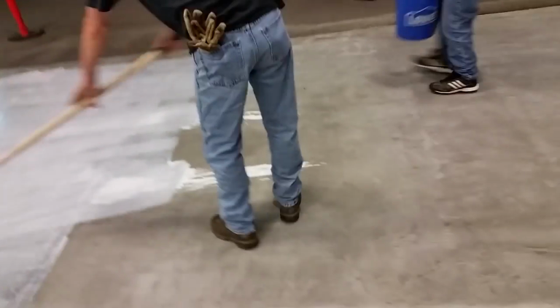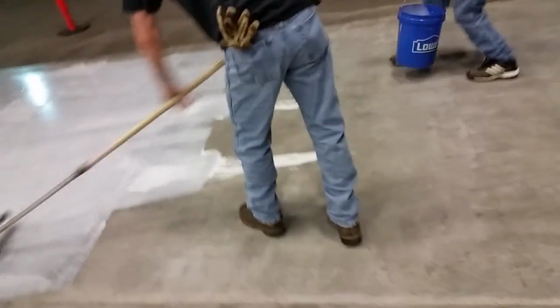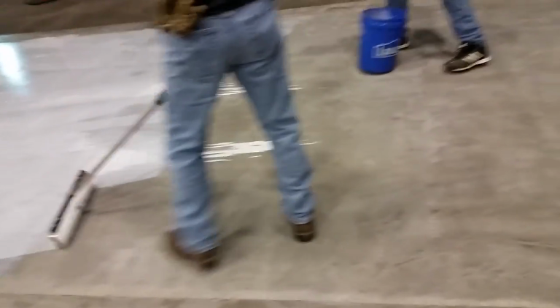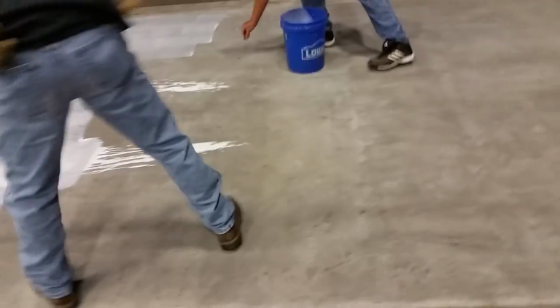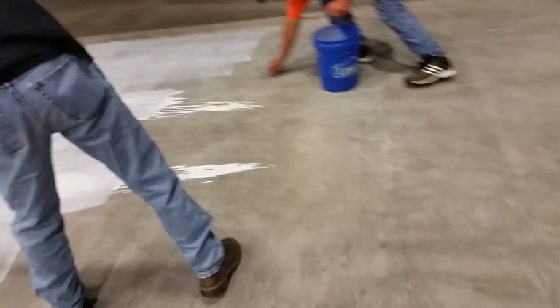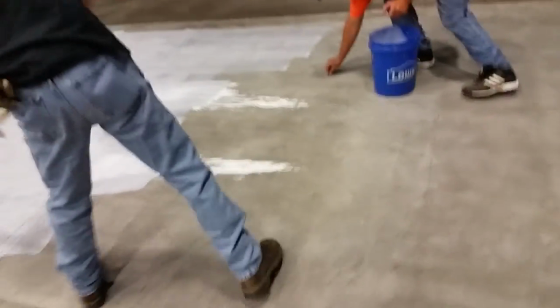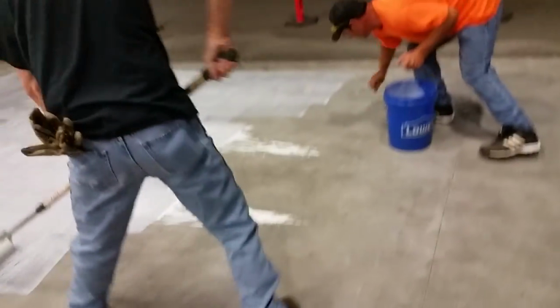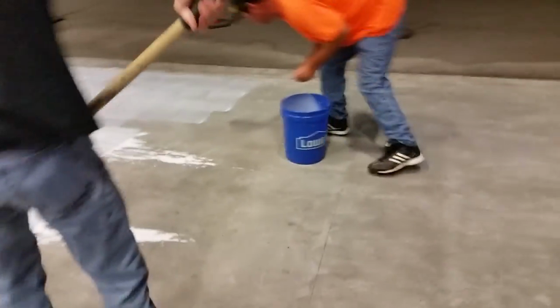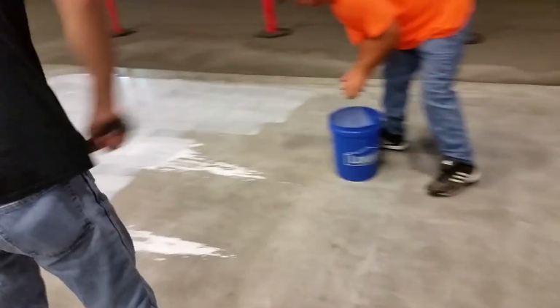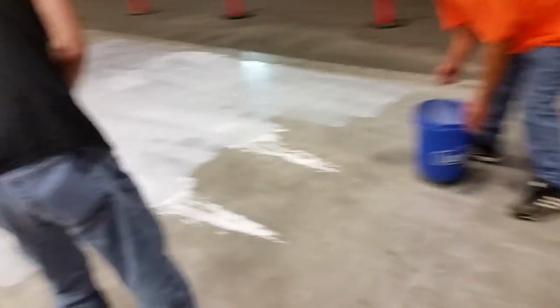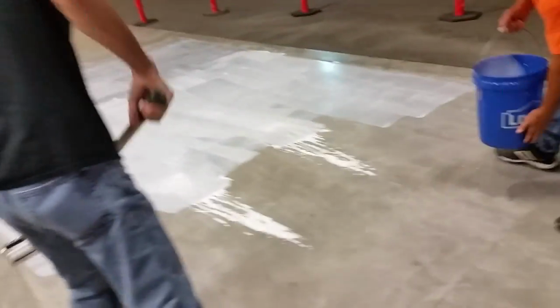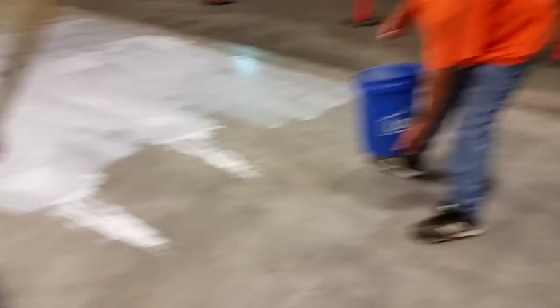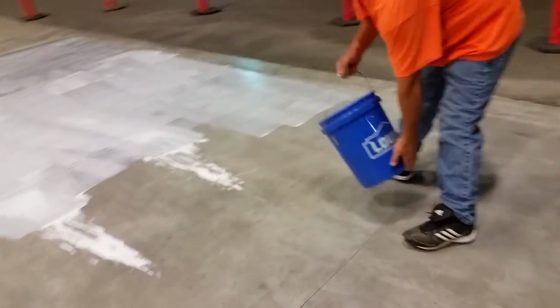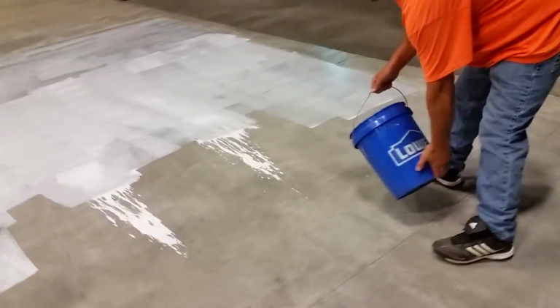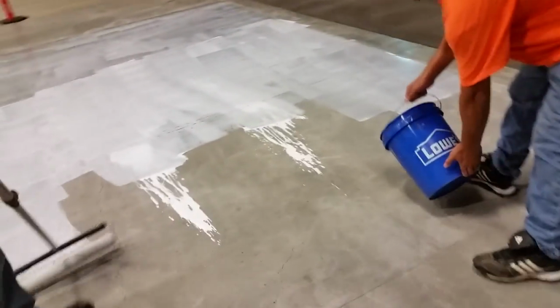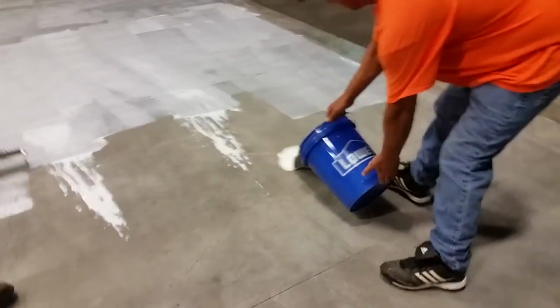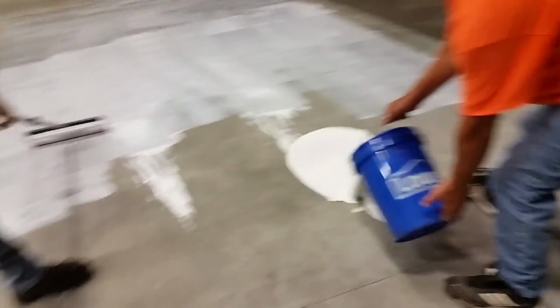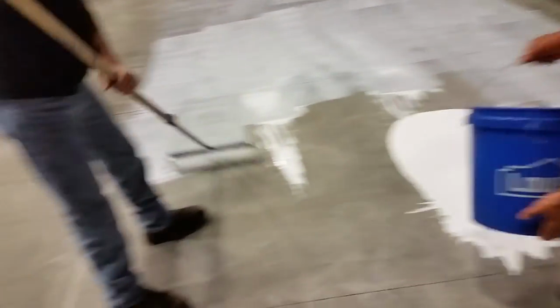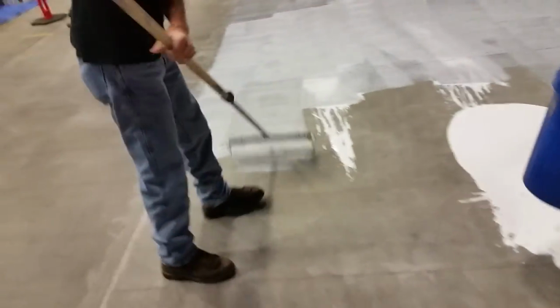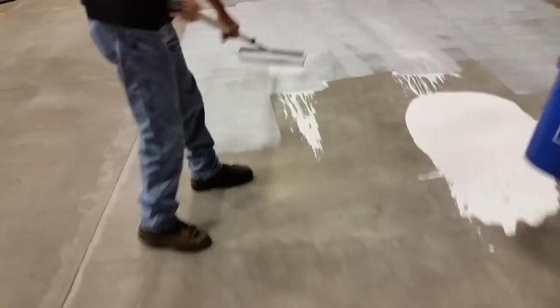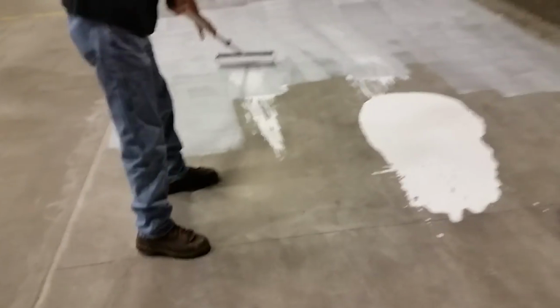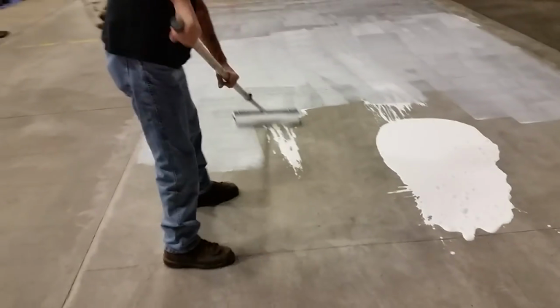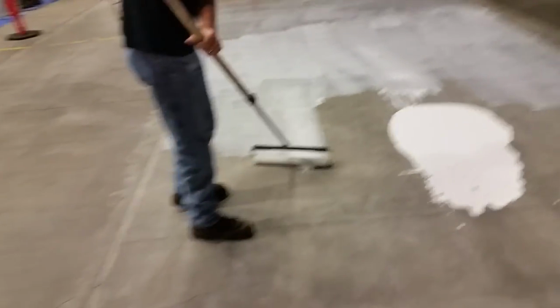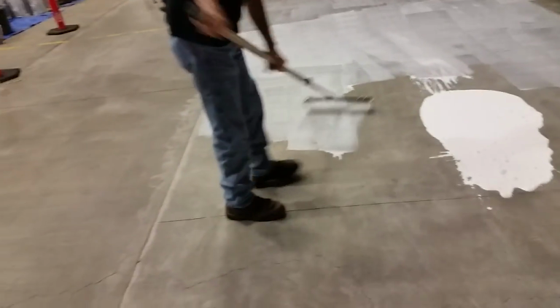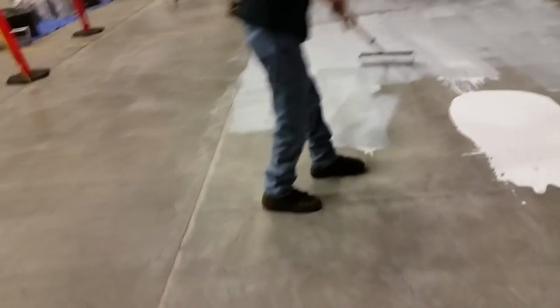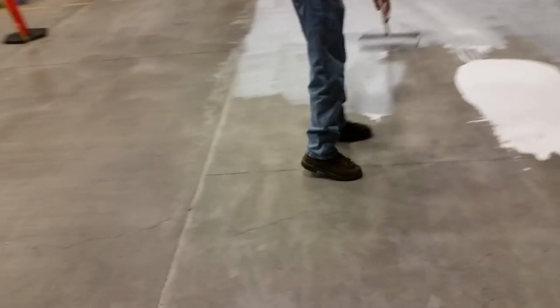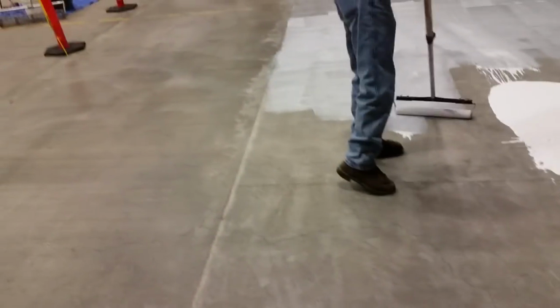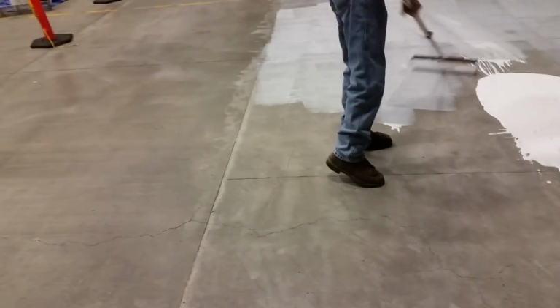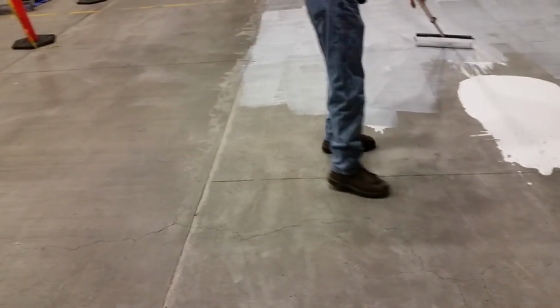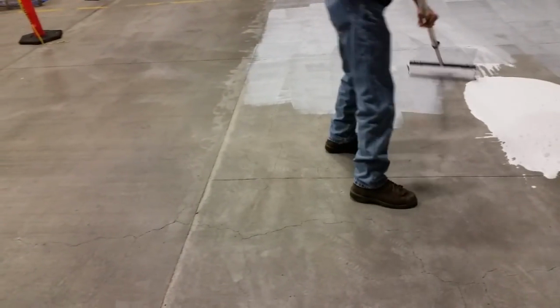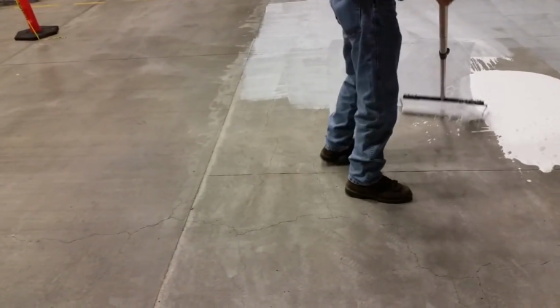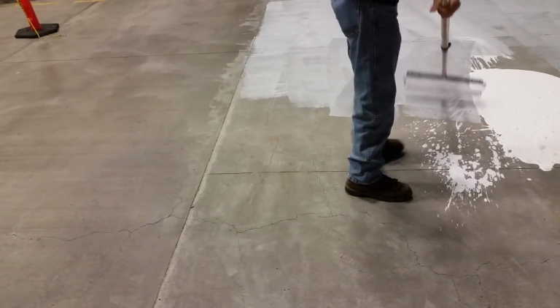Right now we're getting the primer on before we start applying the Elephant Armor.